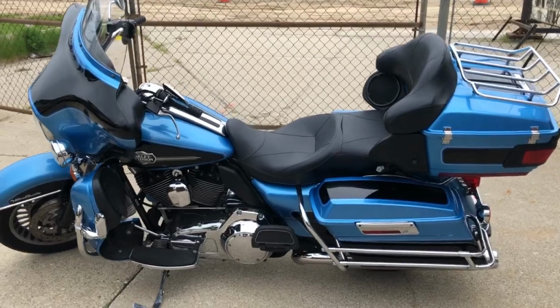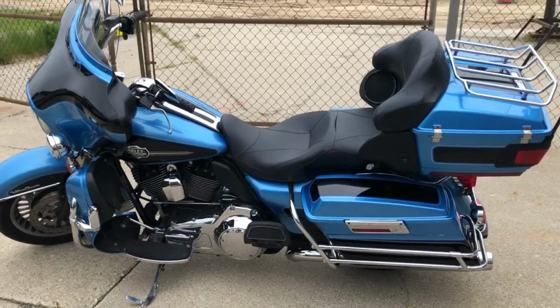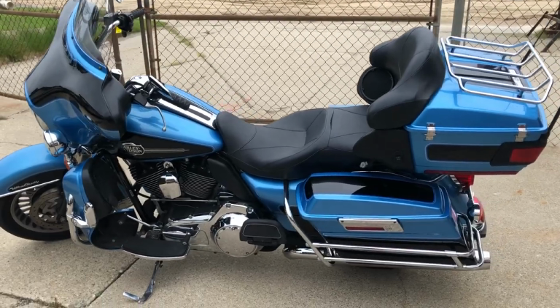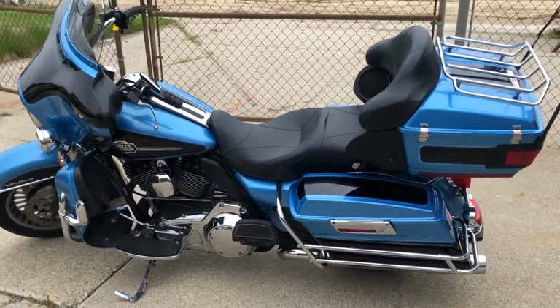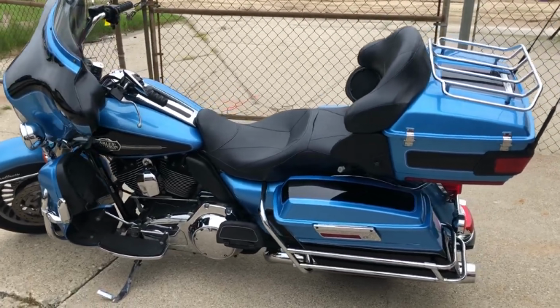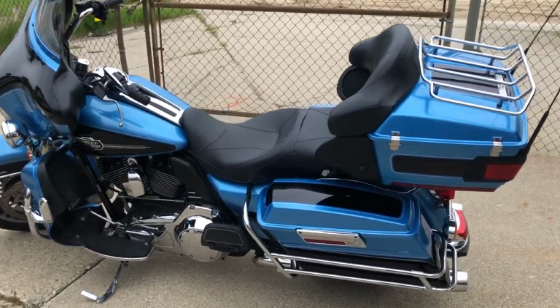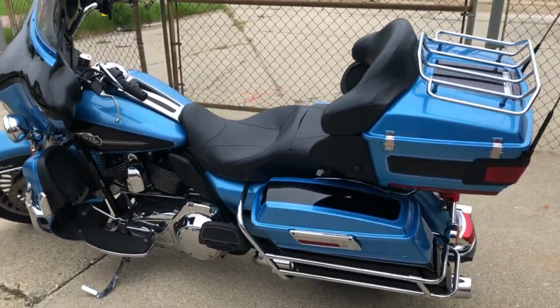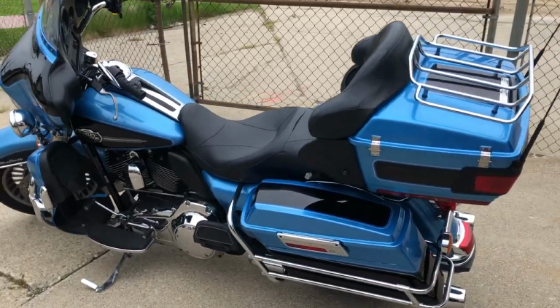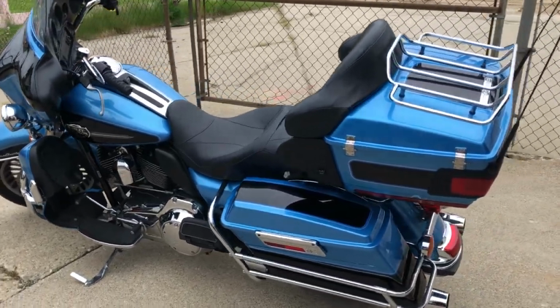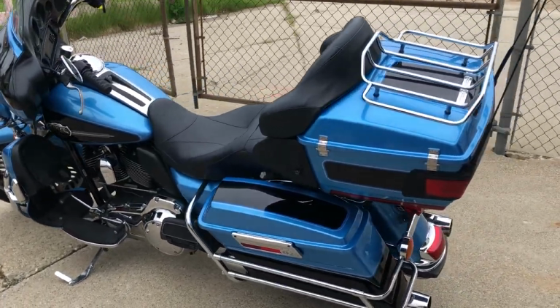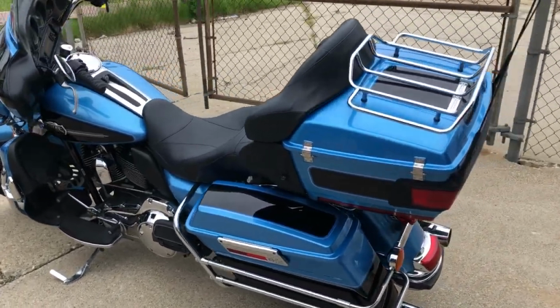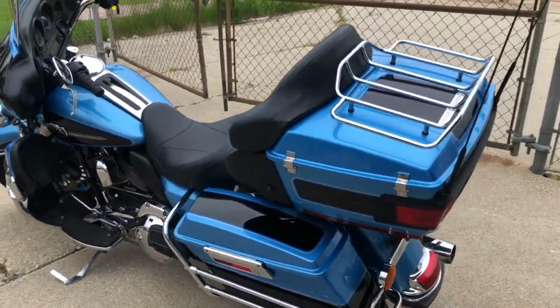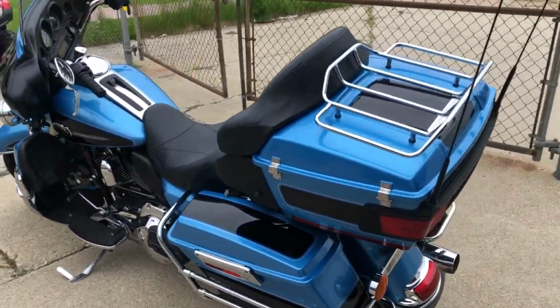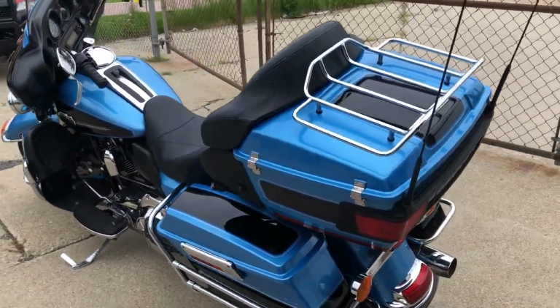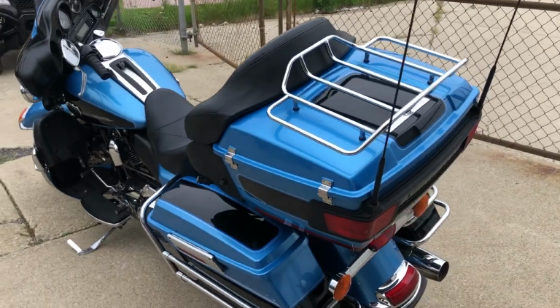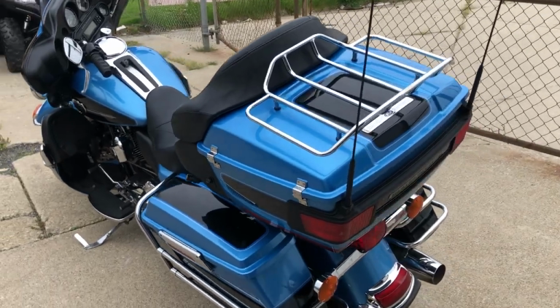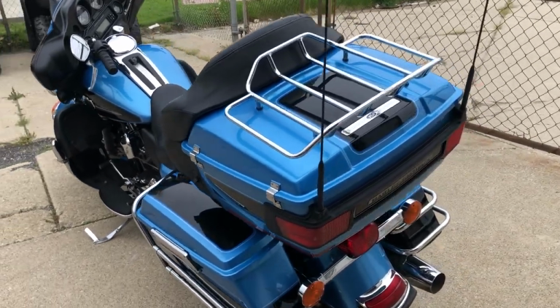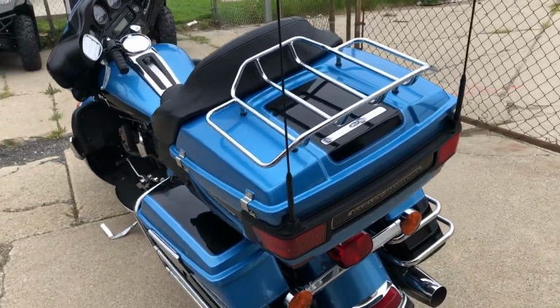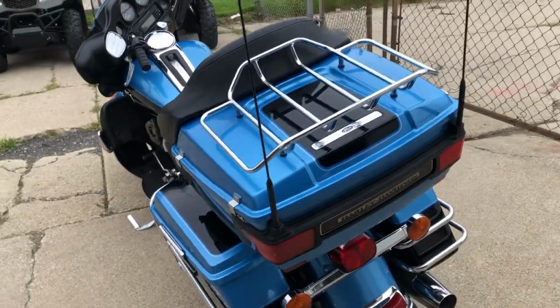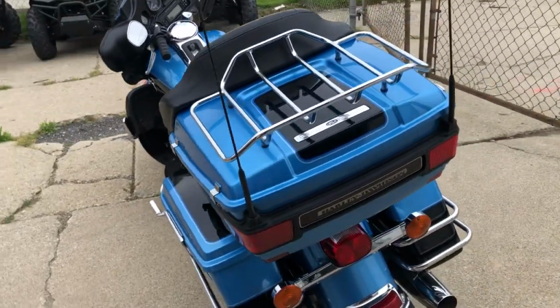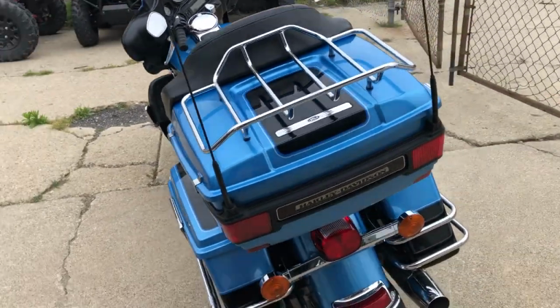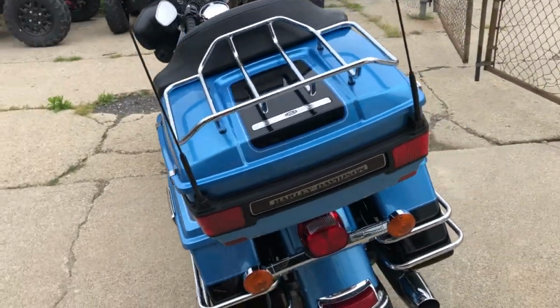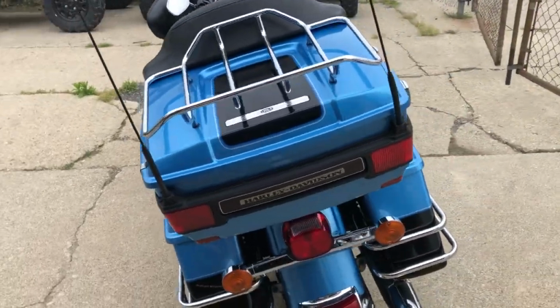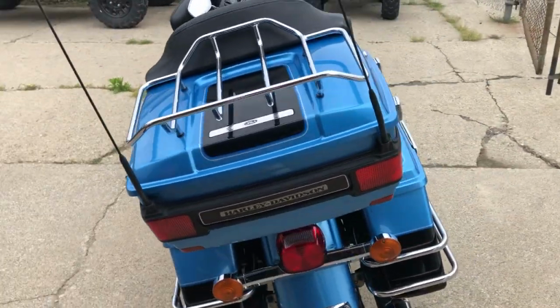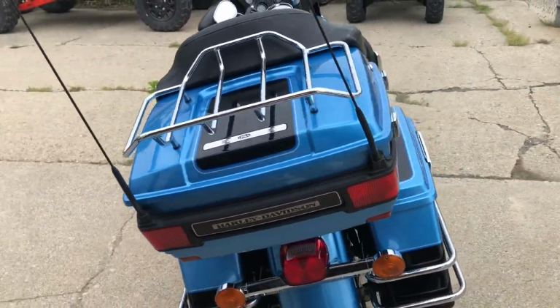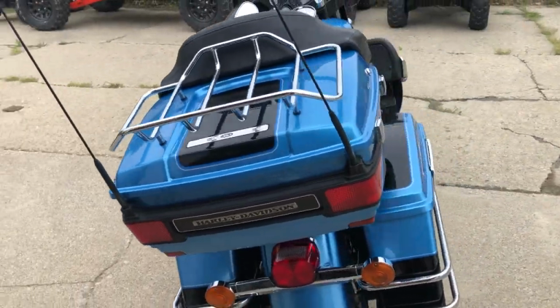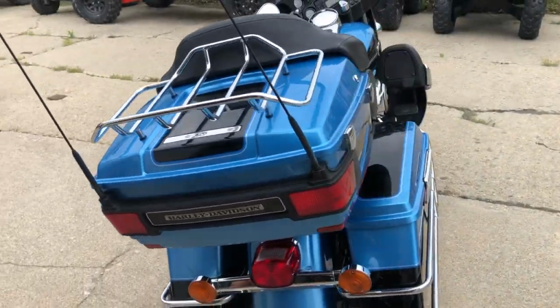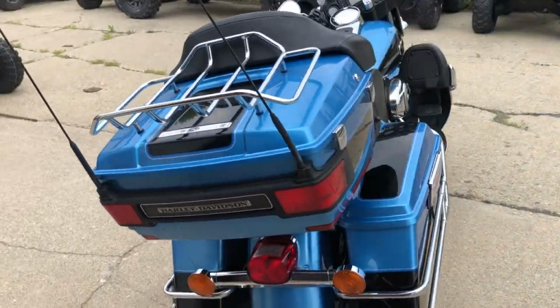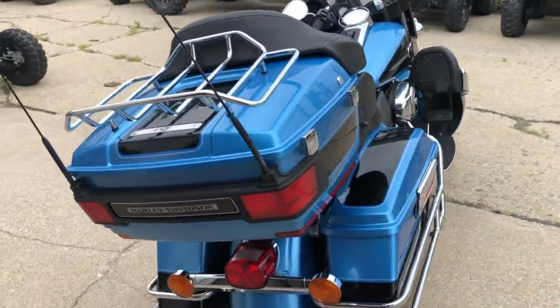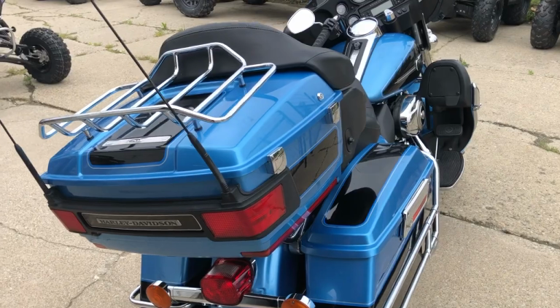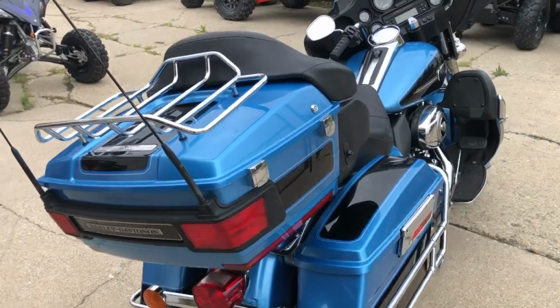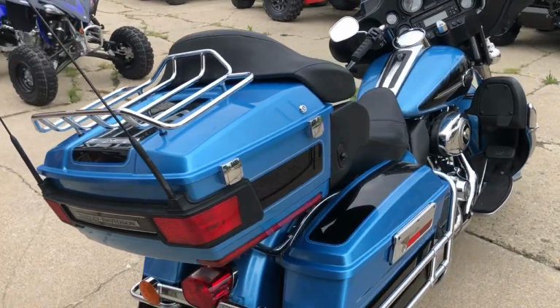Hey guys, Proof of Powersports.com here doing some videos on some stuff that just came into the showroom. Check this one out. 2011 Ultra Classic for sale. This one's all stock, no modifications. Nice, clean, full dress Harley.